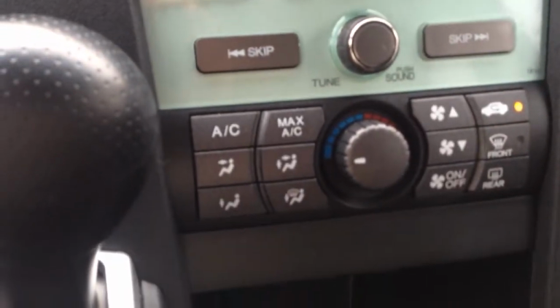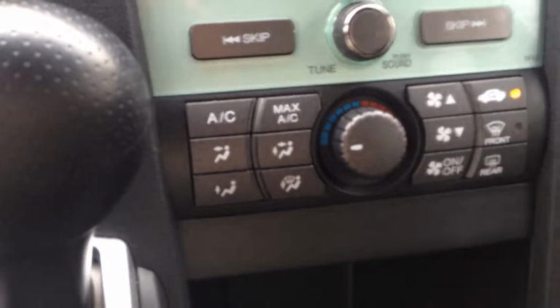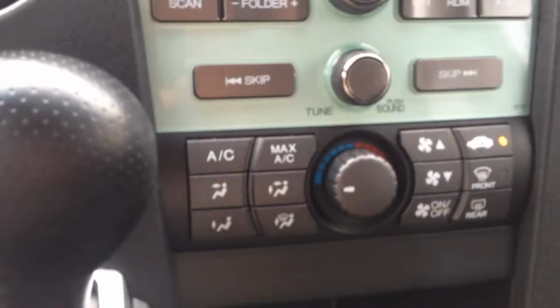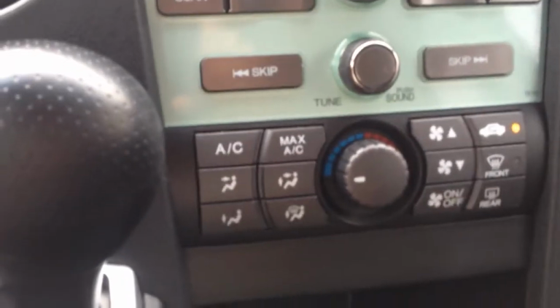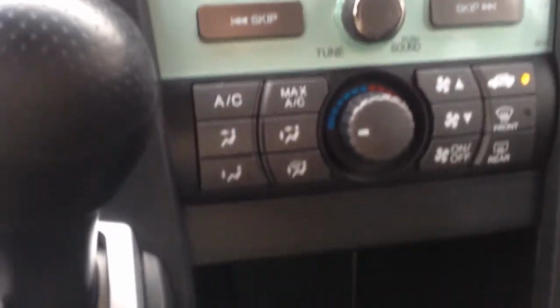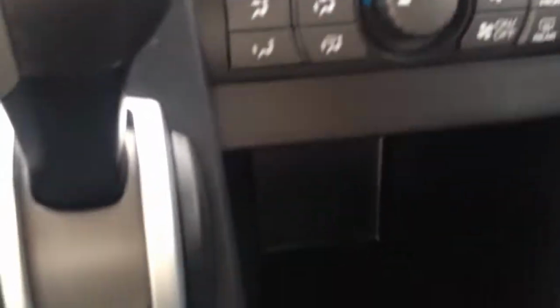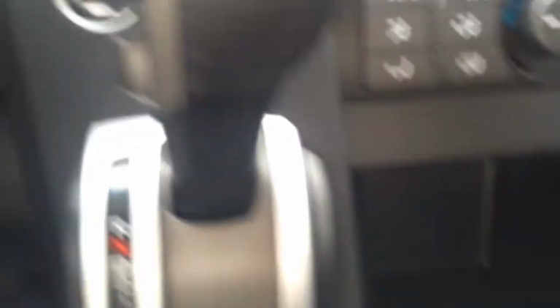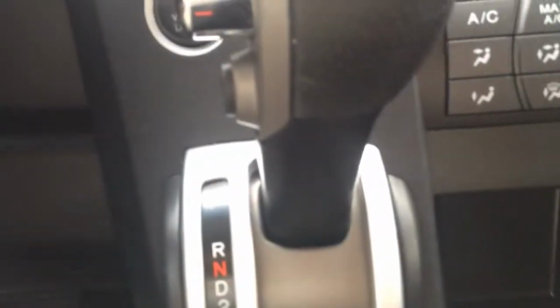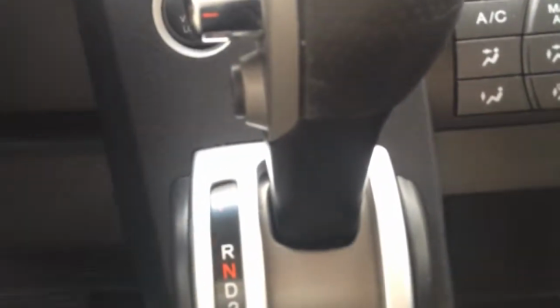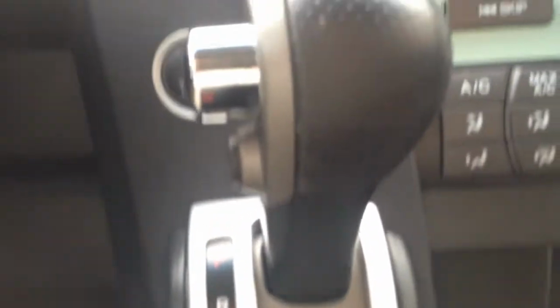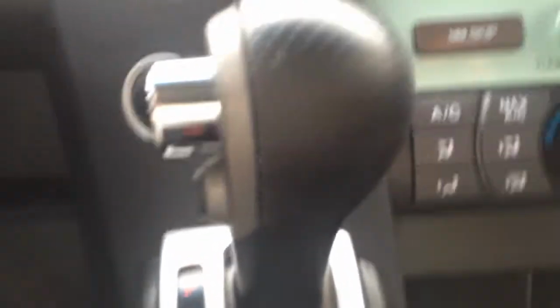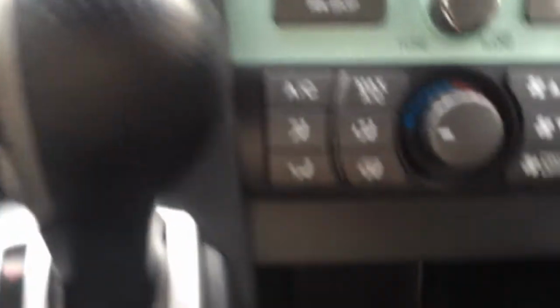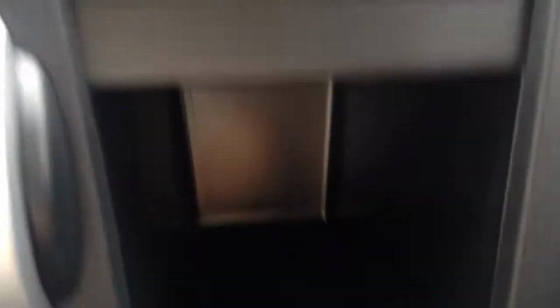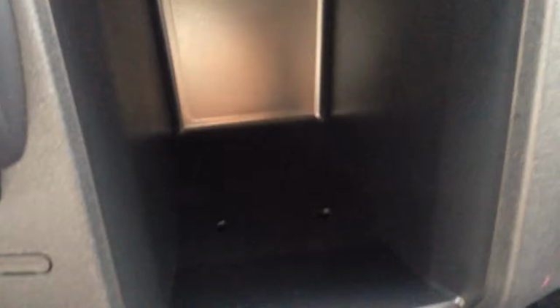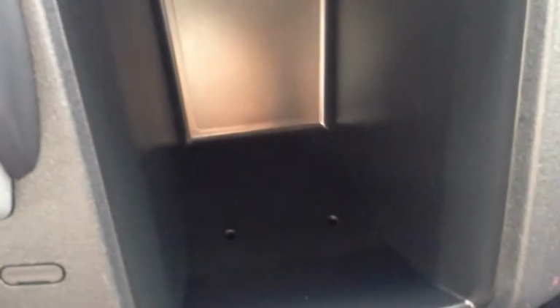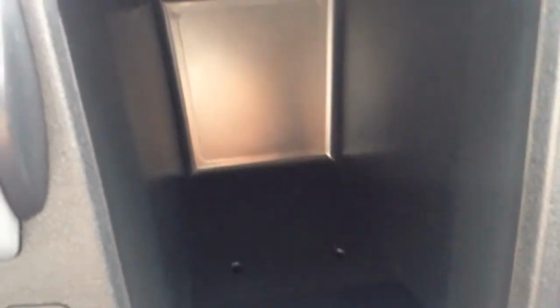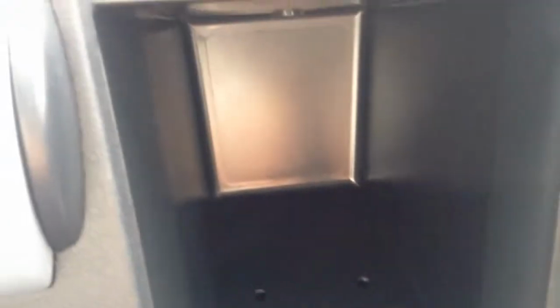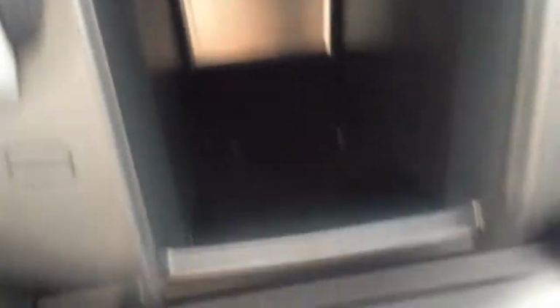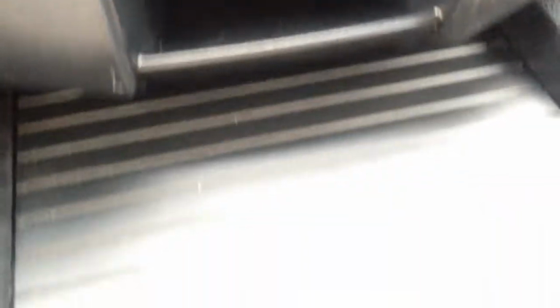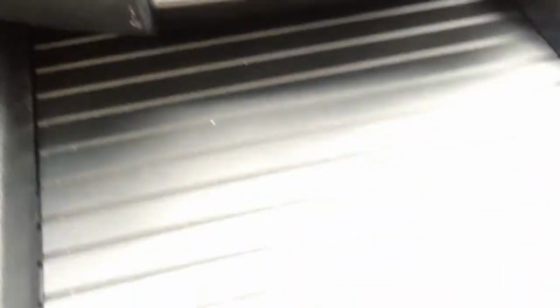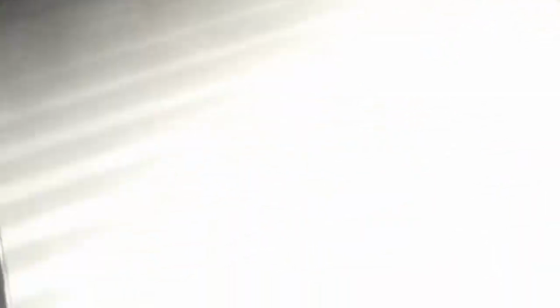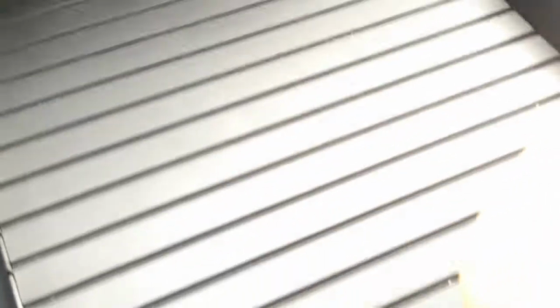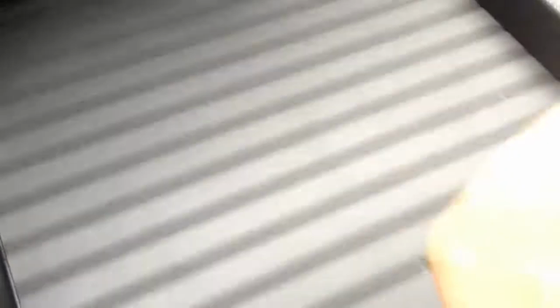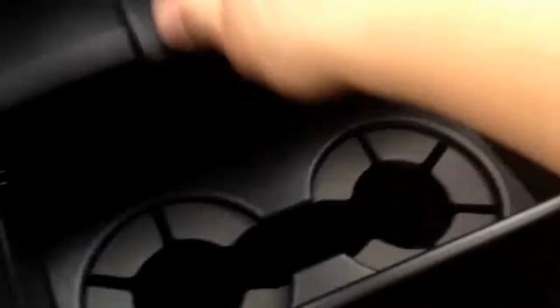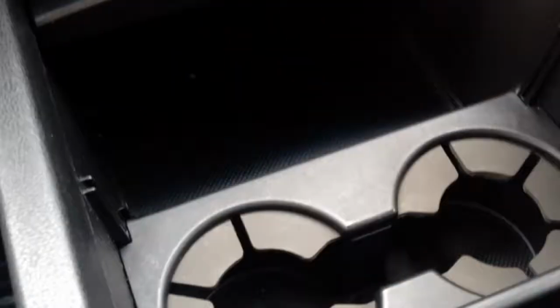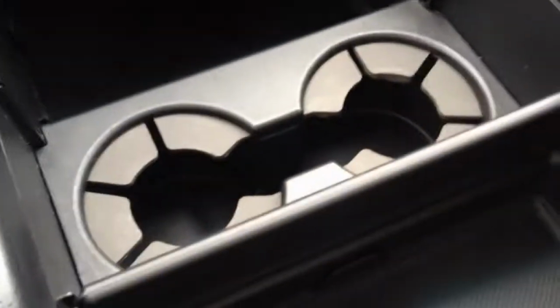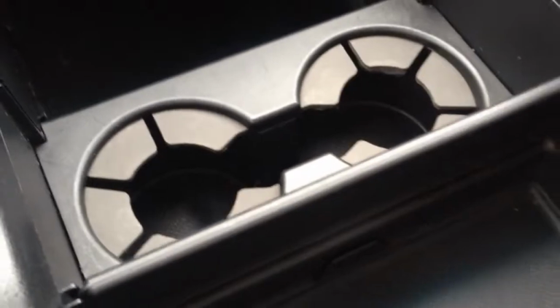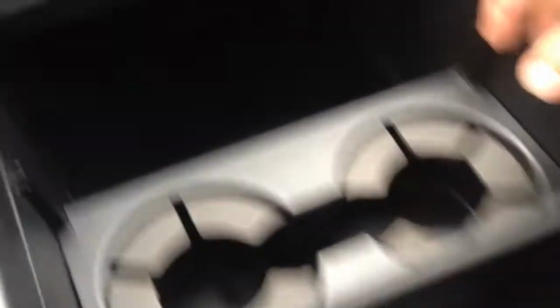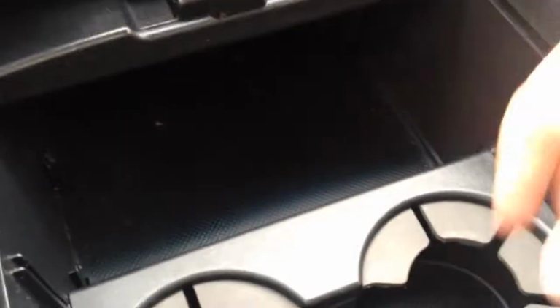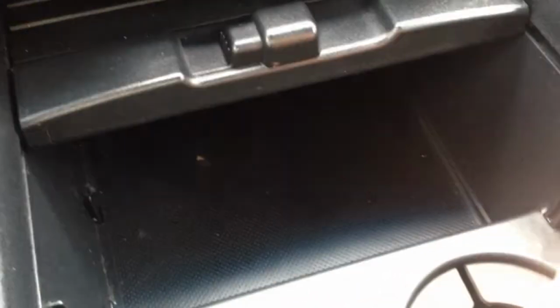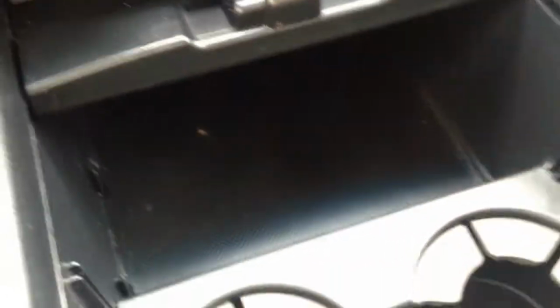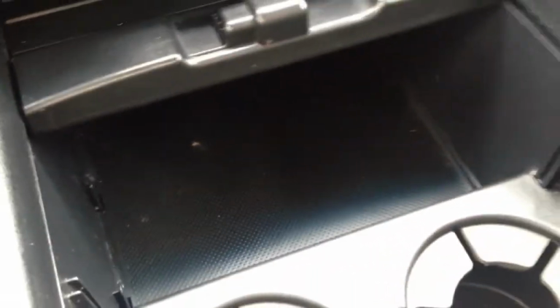There's your climate control options. The gear shift is there in the center, with a nice little storage area in there. Down here you have this cover — unleash that and you've got your cup holders and a big storage area in here.